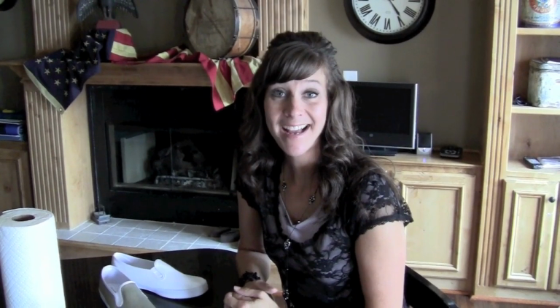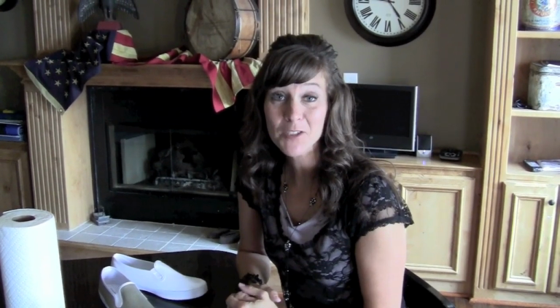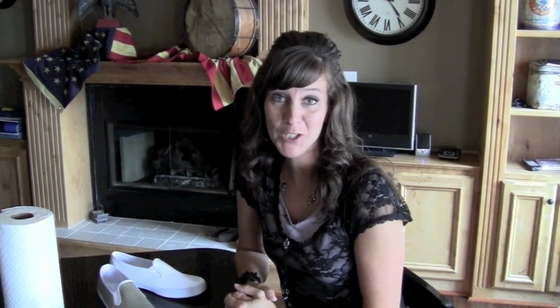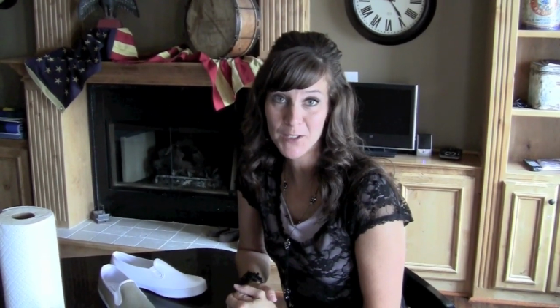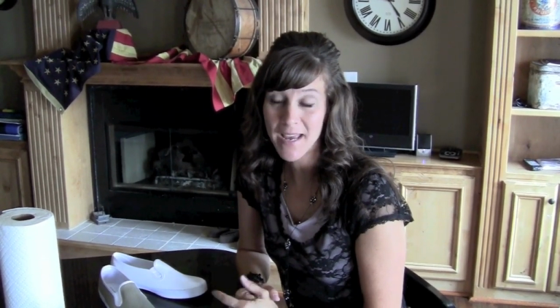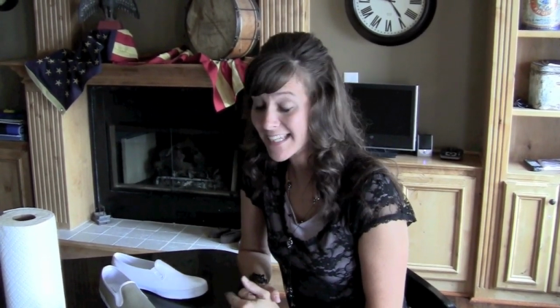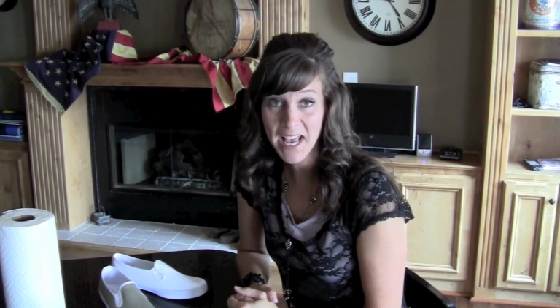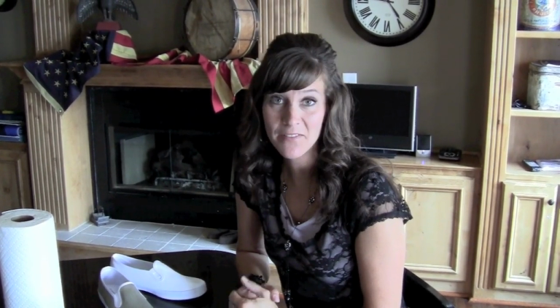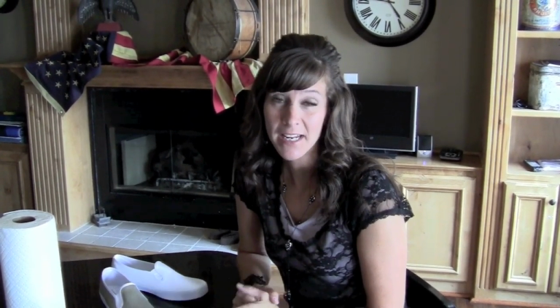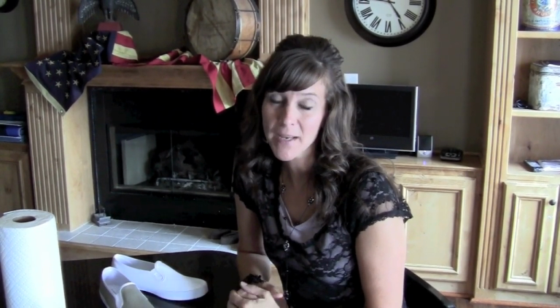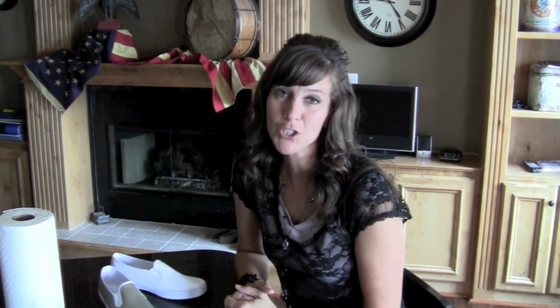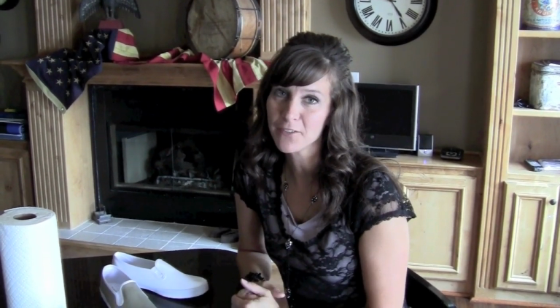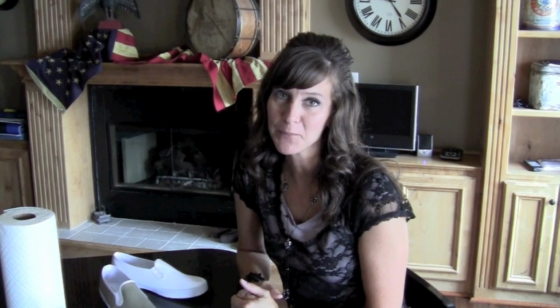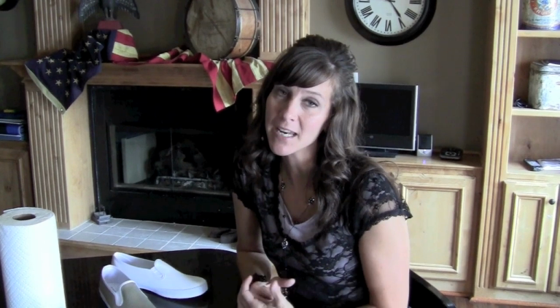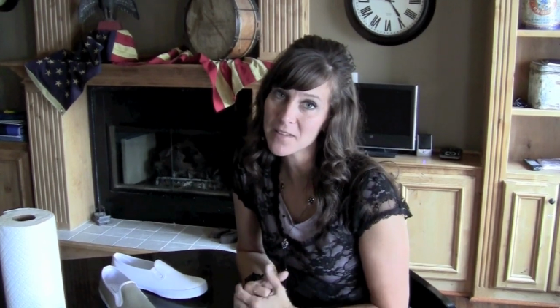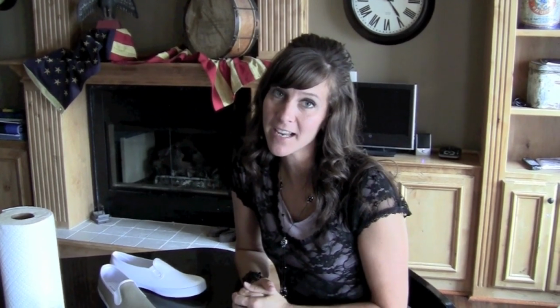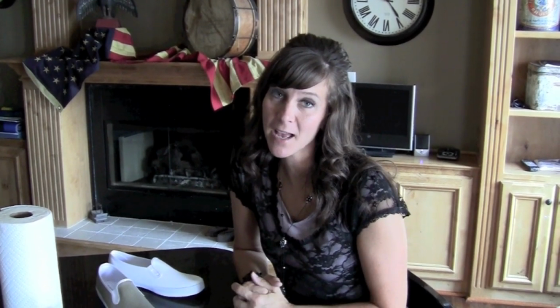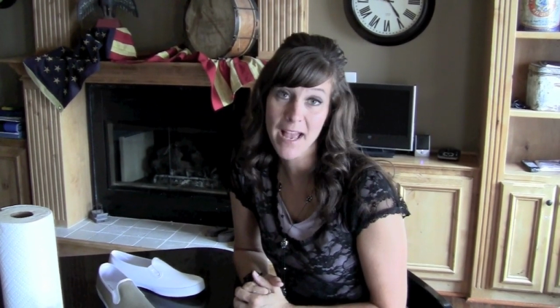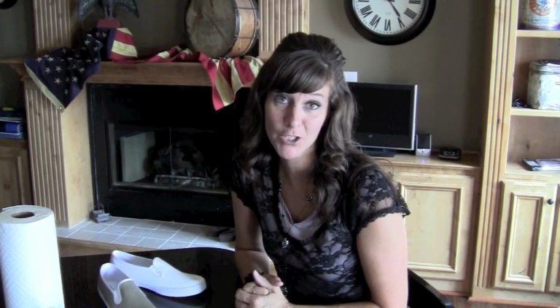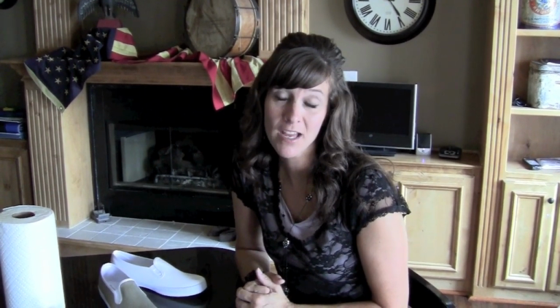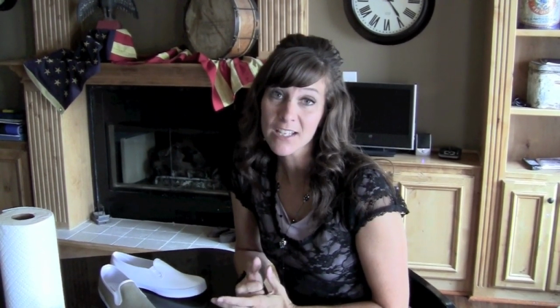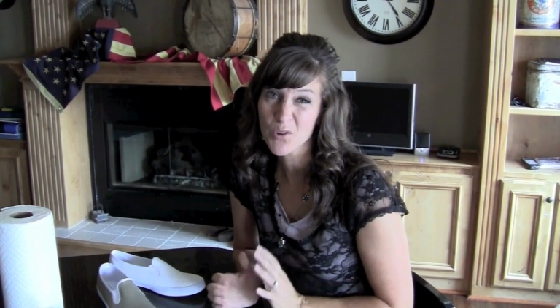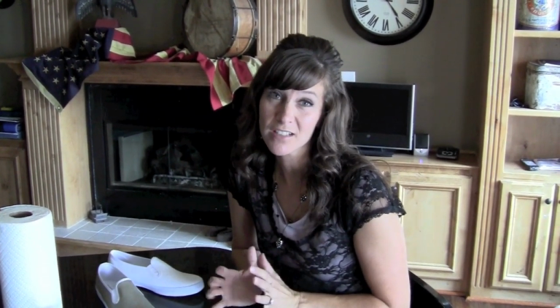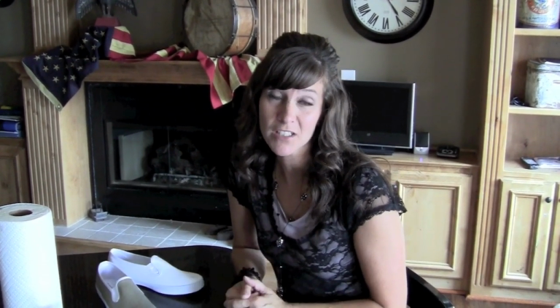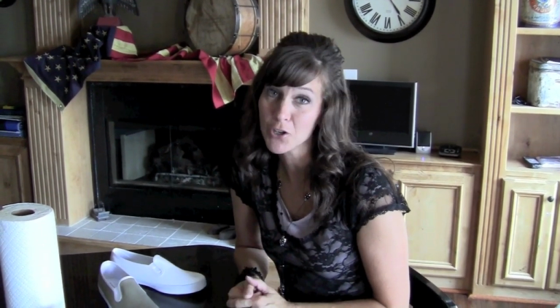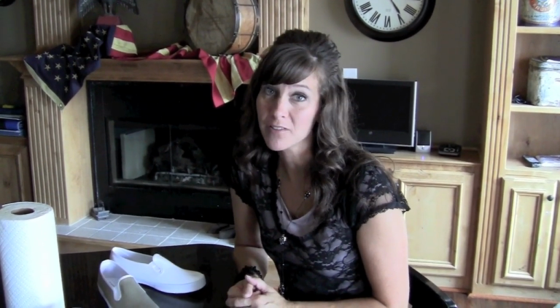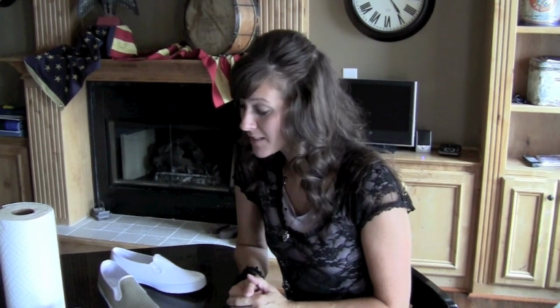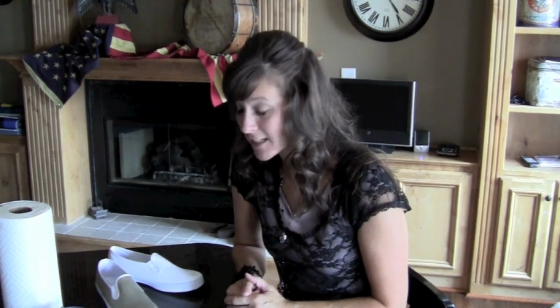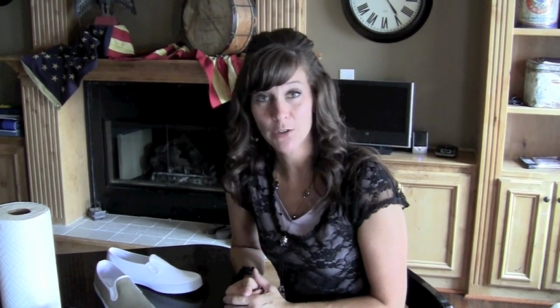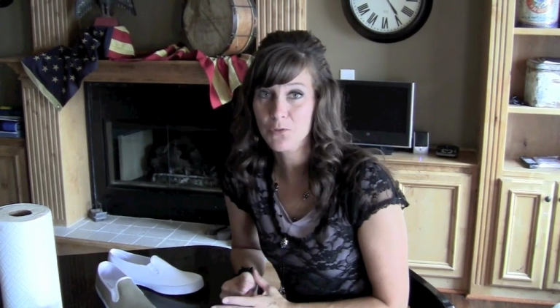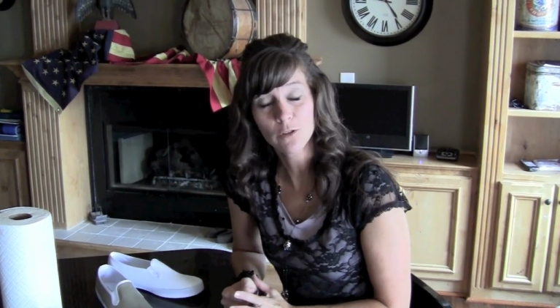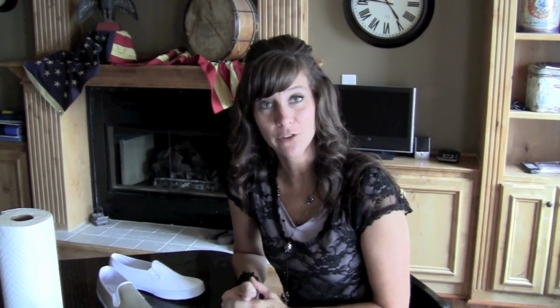Hi, I'm Jenny with Show Me Cute and today I have another painted shoe idea for you. Another one I have on the channel is for younger girls. This painted shoe is for older girls.